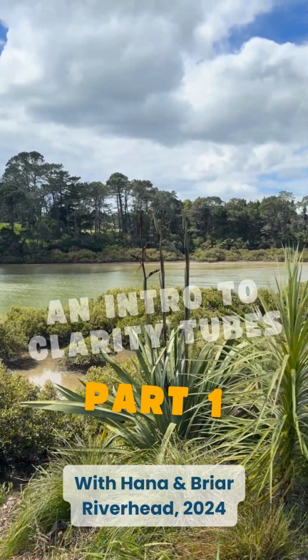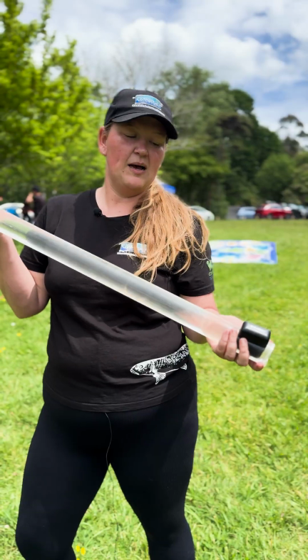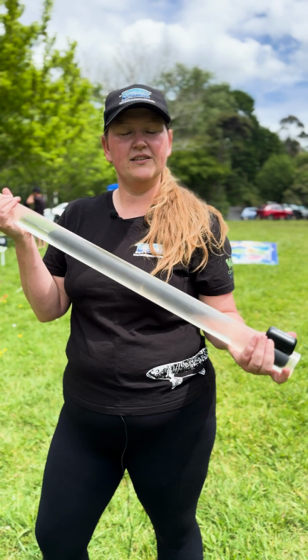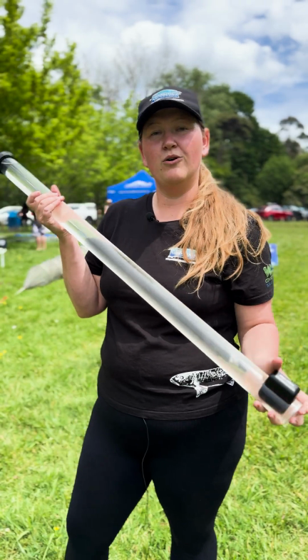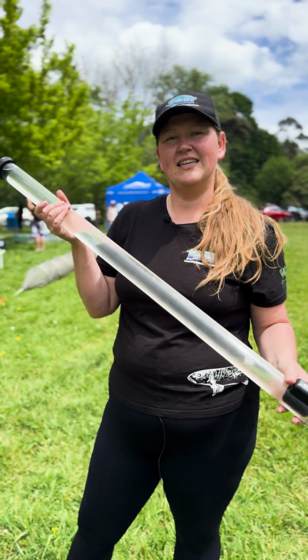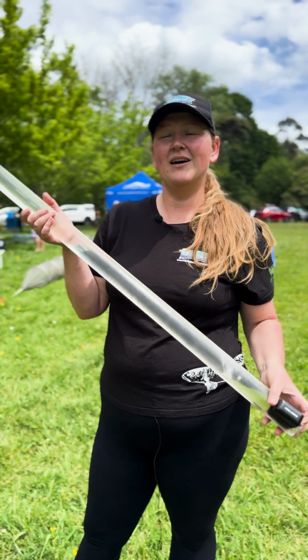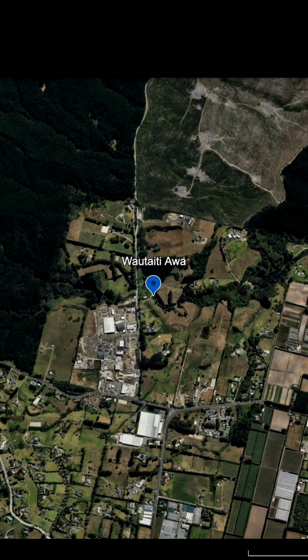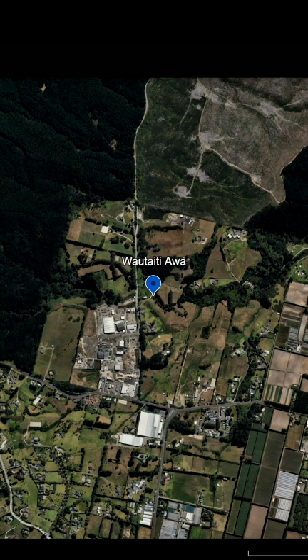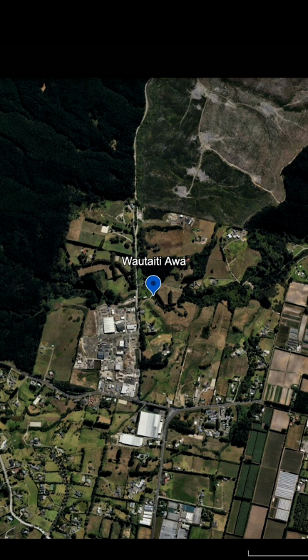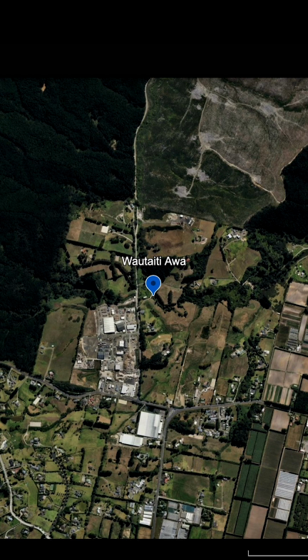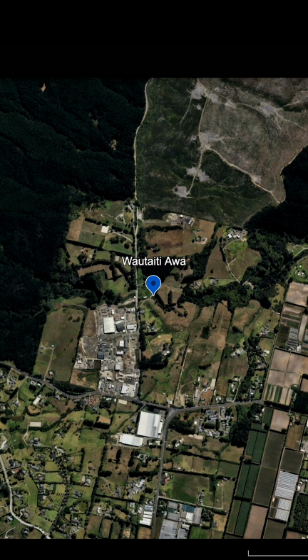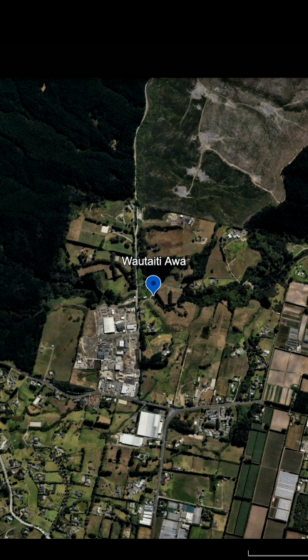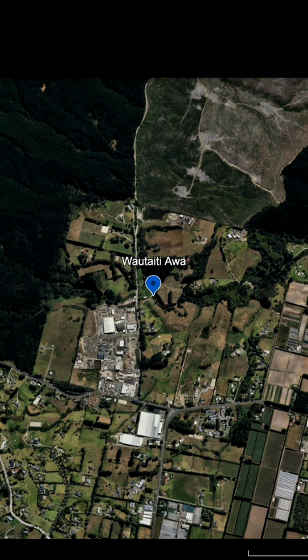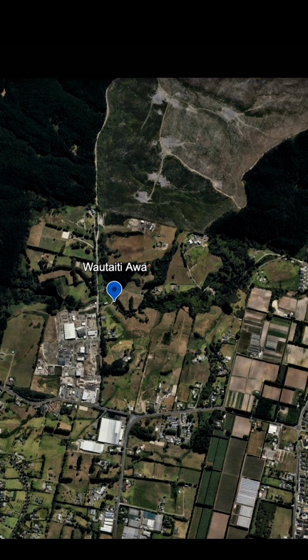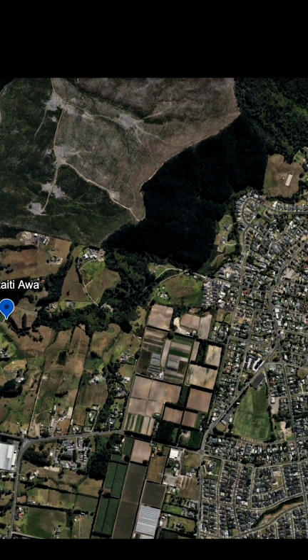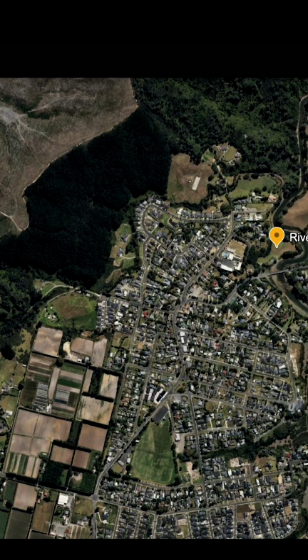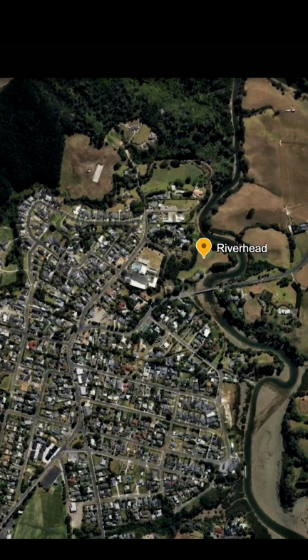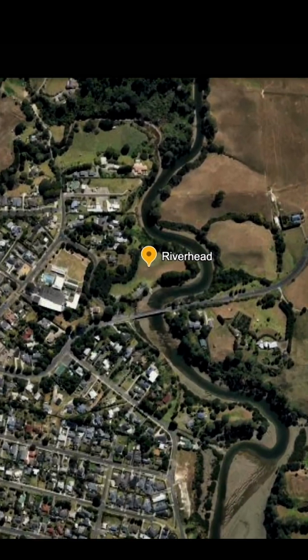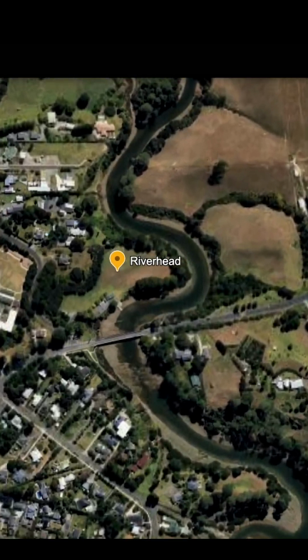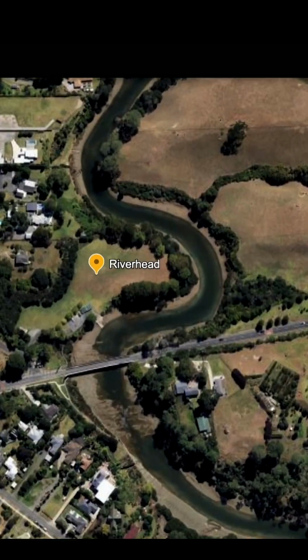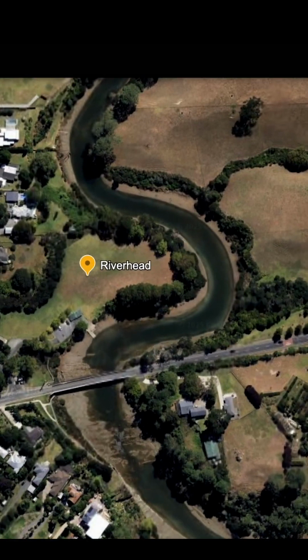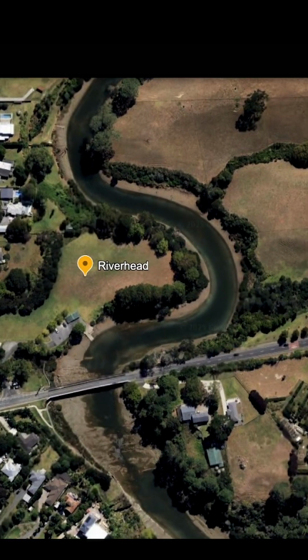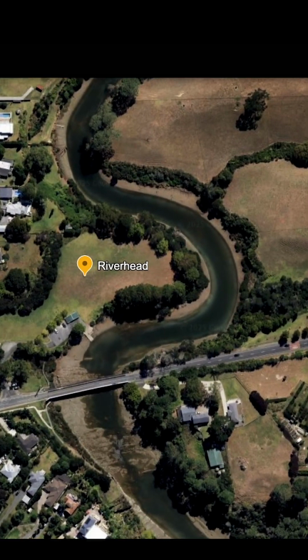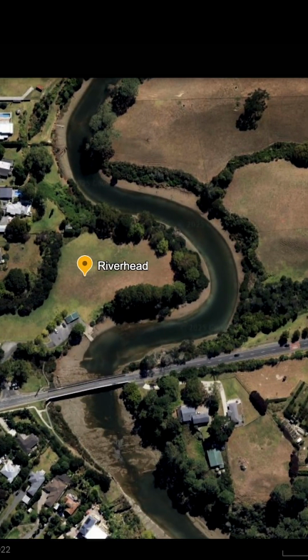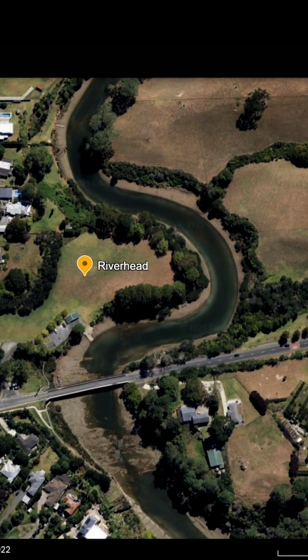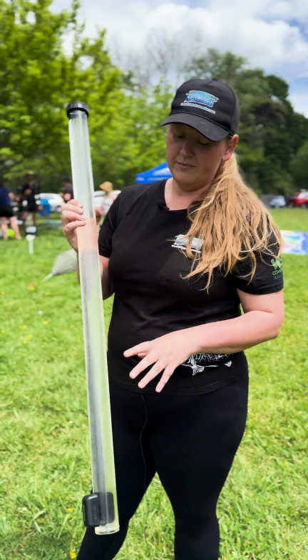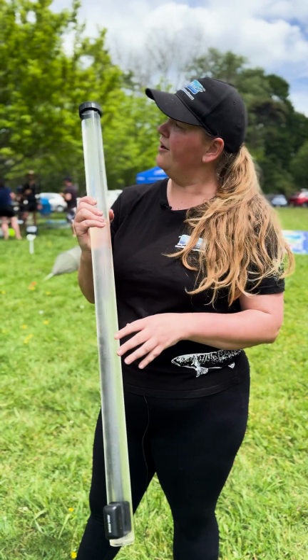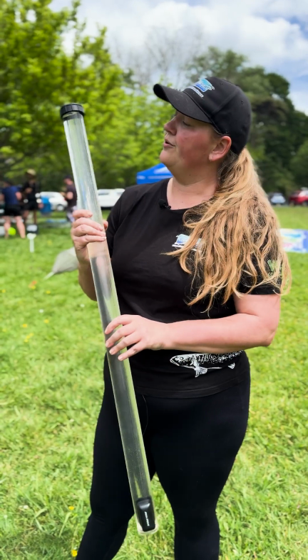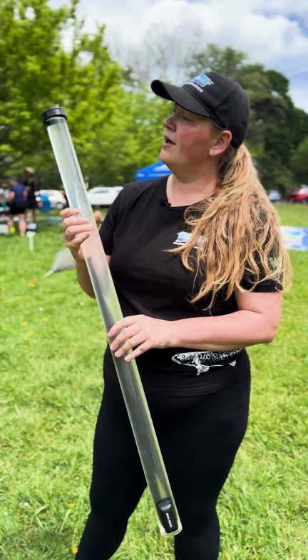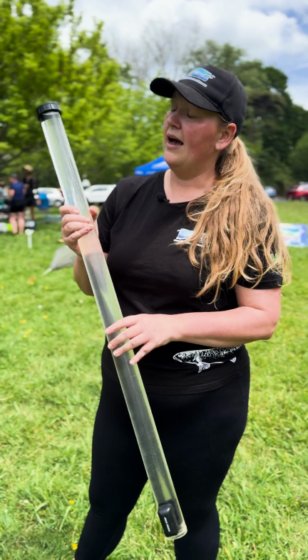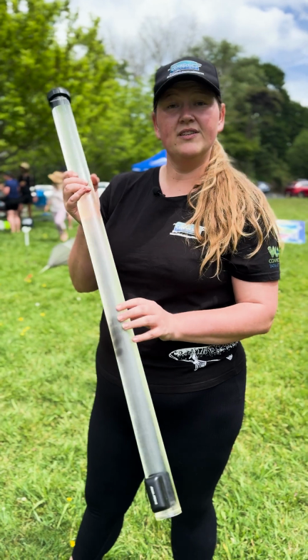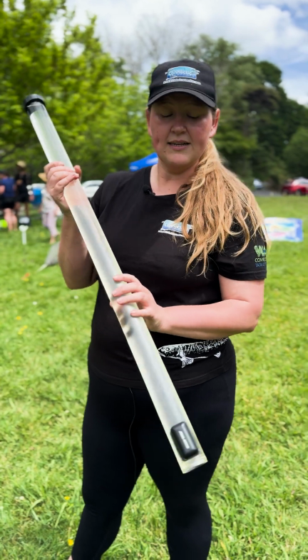I sampled this from the Wautaiti Awa, which is a side tributary that runs into the Rangatapuni River in Riverheads. This clarity tube has a measuring scale on it from 0 to 100 centimetres.